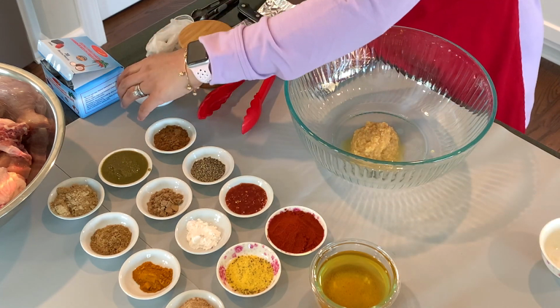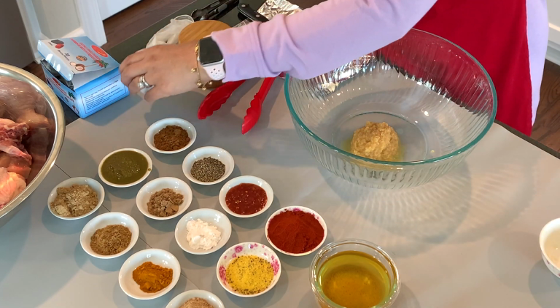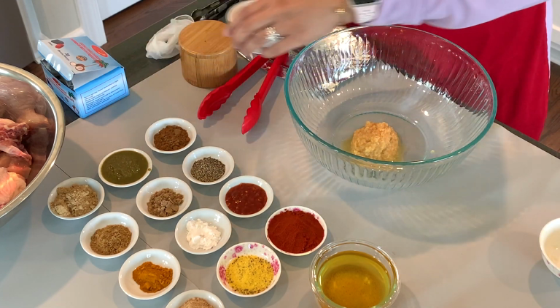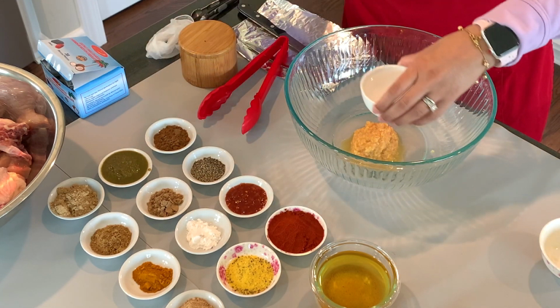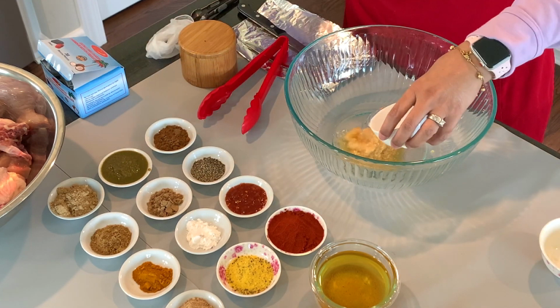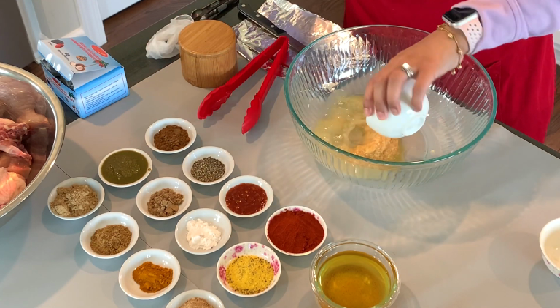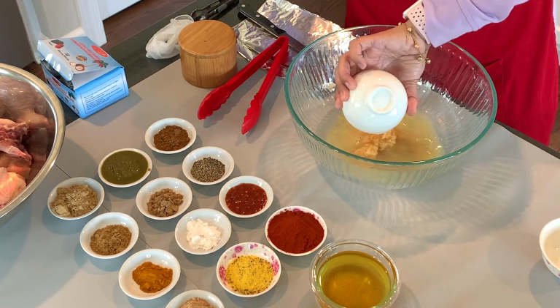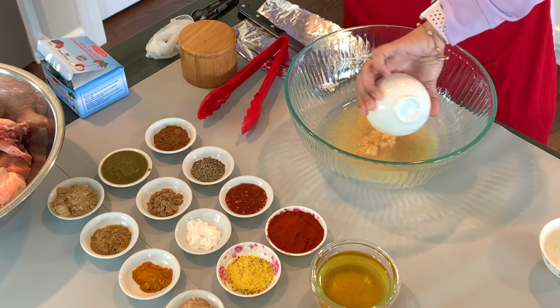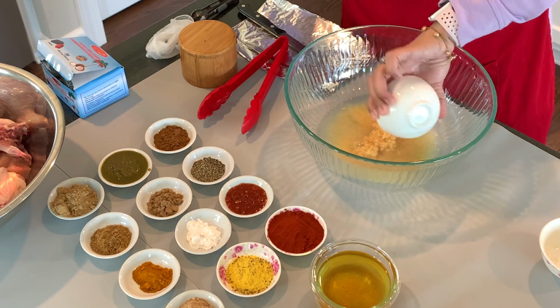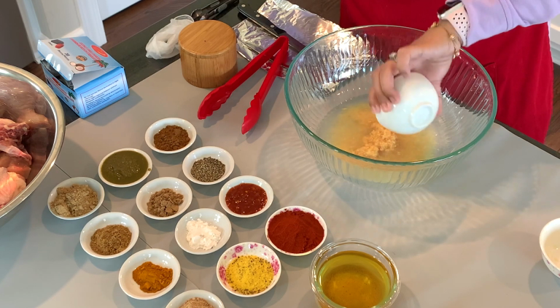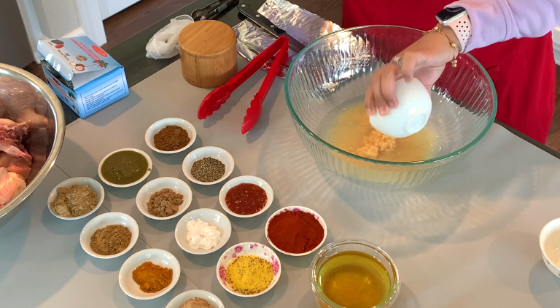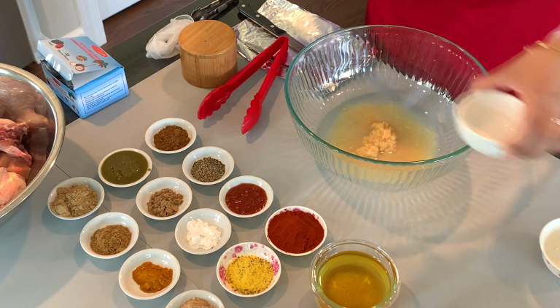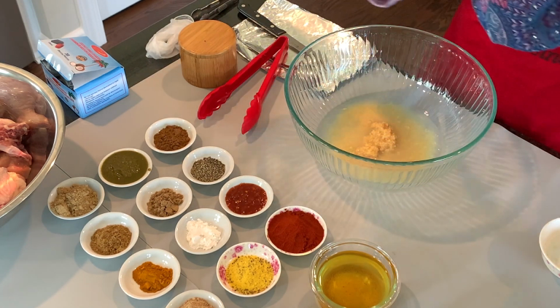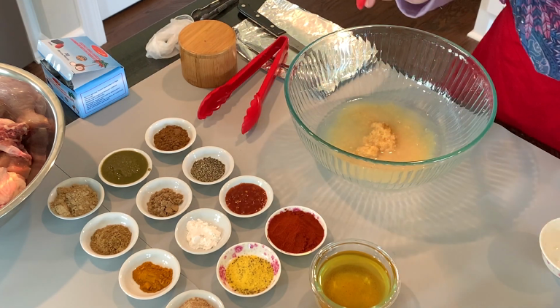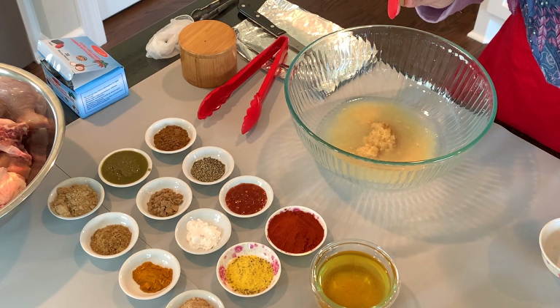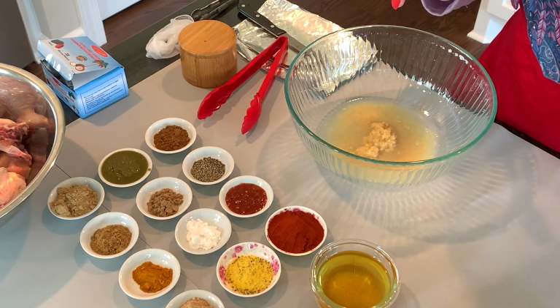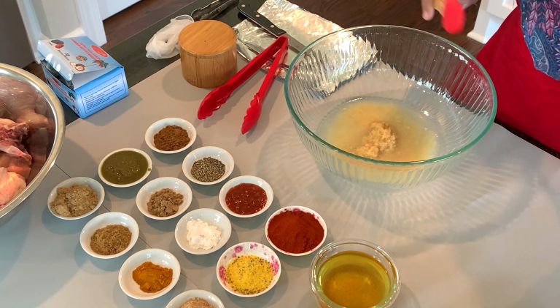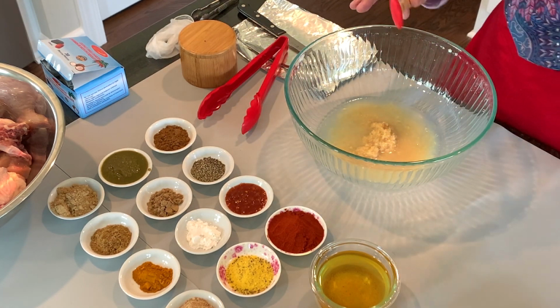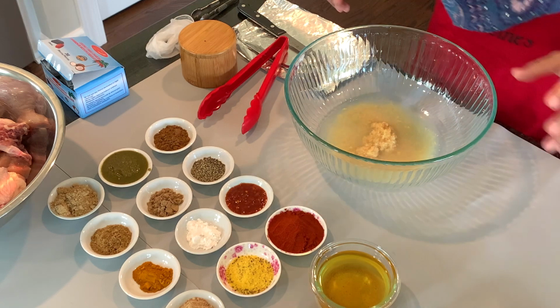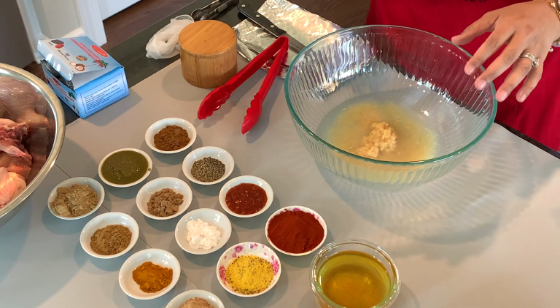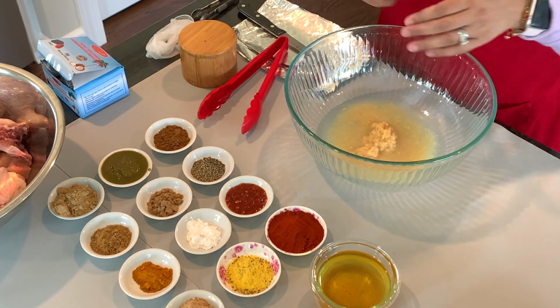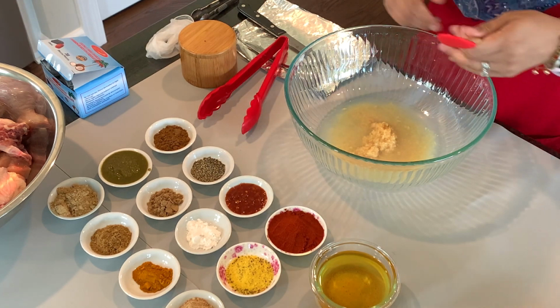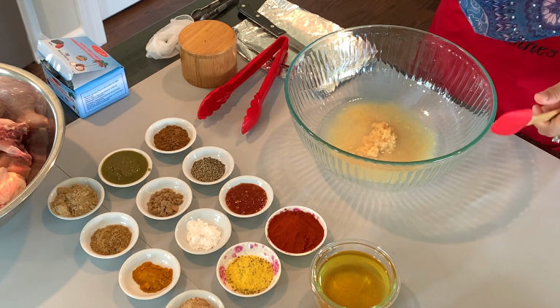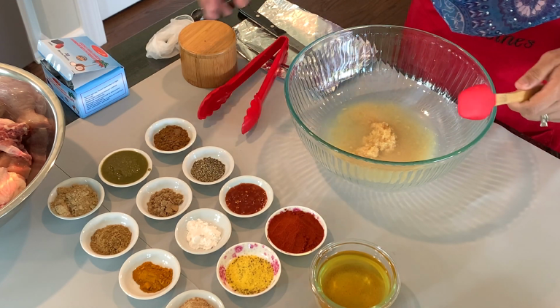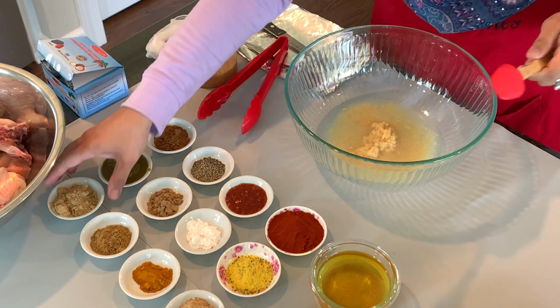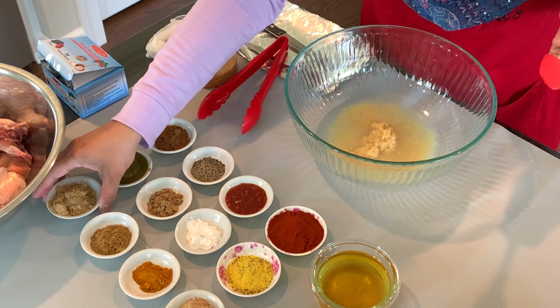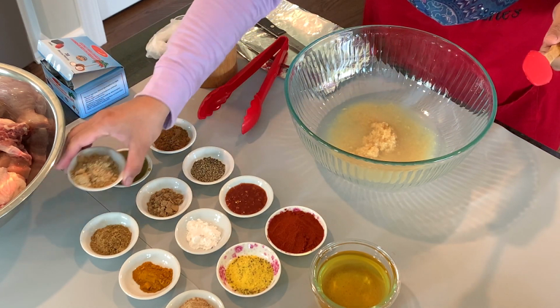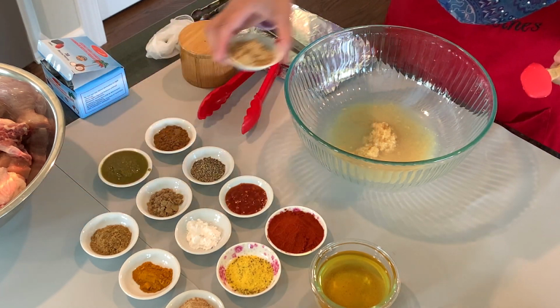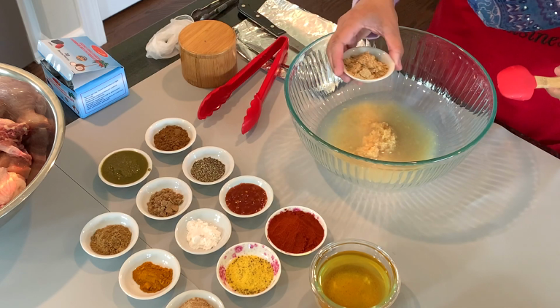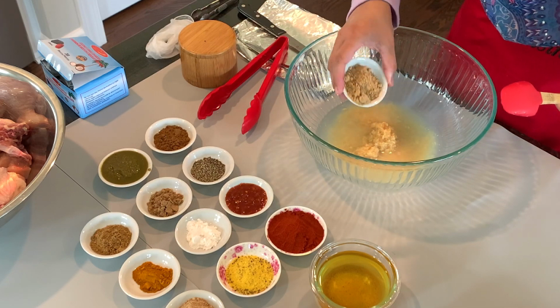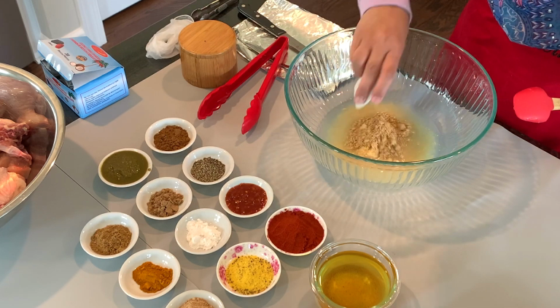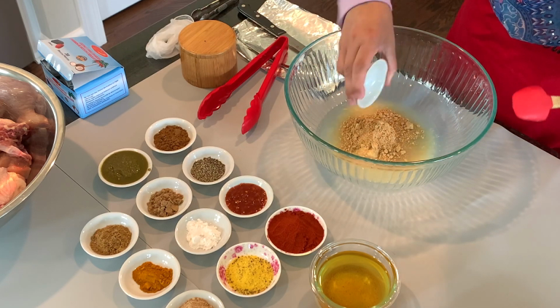Next we're going to add in one fourth cup of vinegar. I'm using plain white vinegar — you can use whatever vinegar you have at home. Then we're going to add two tablespoons of ginger powder.